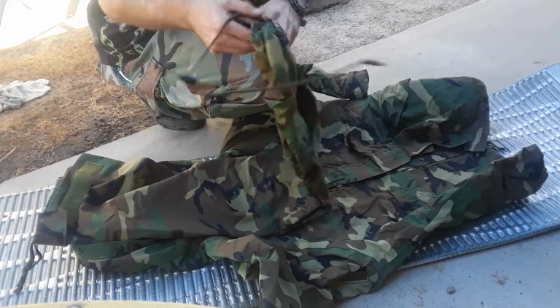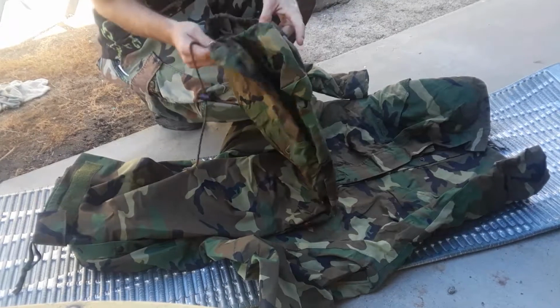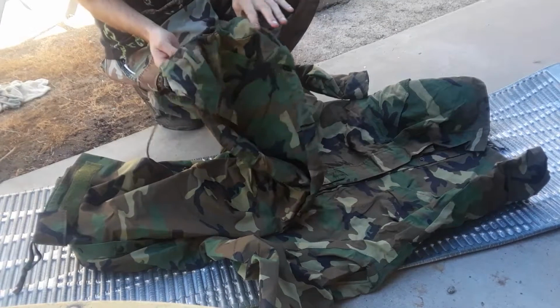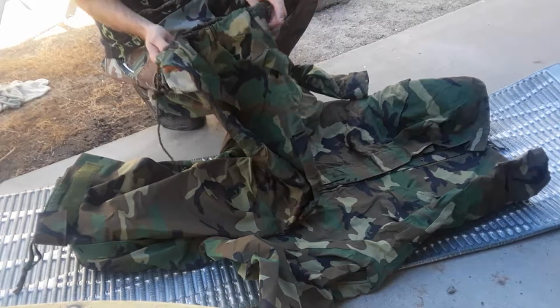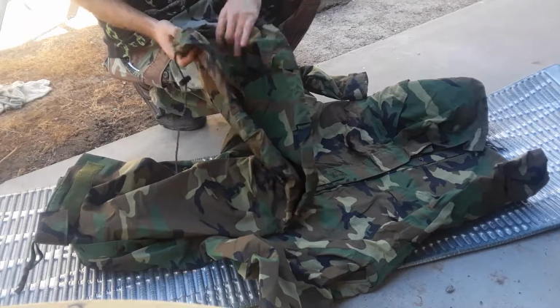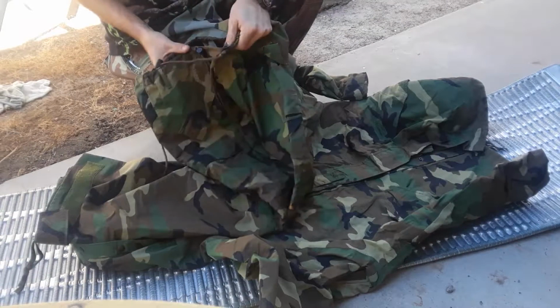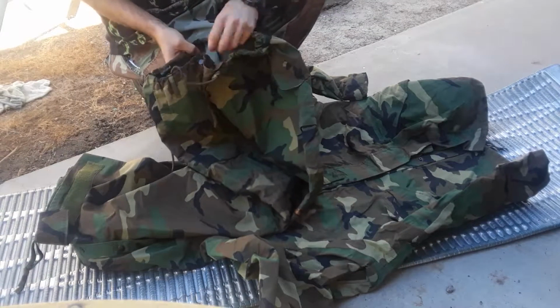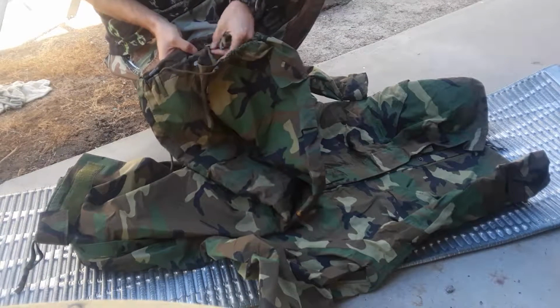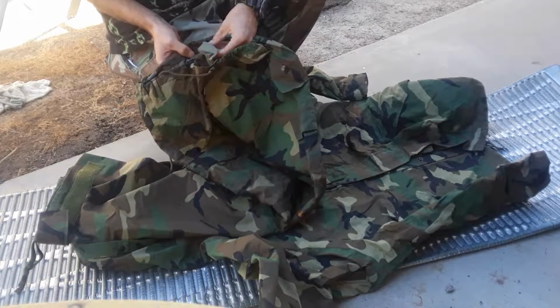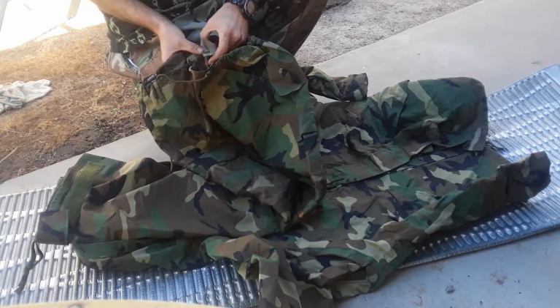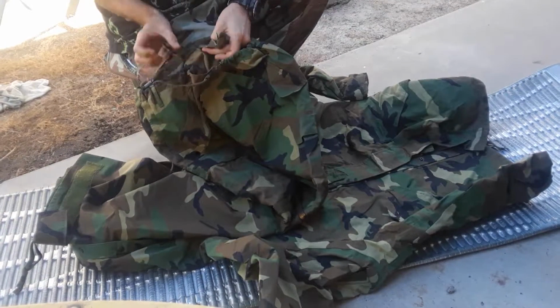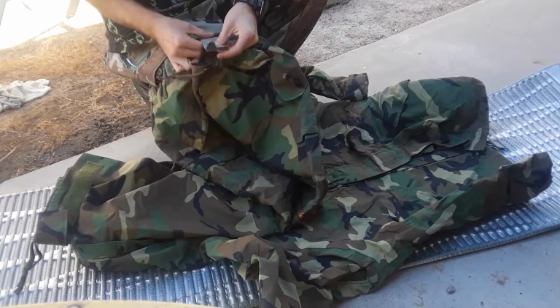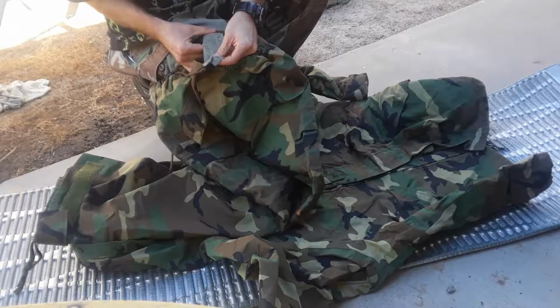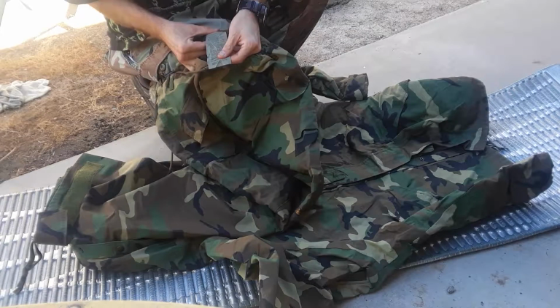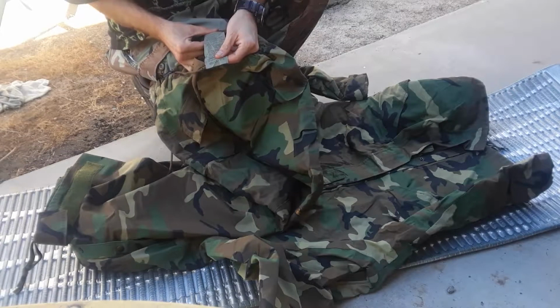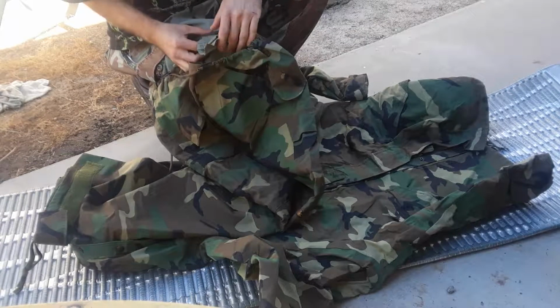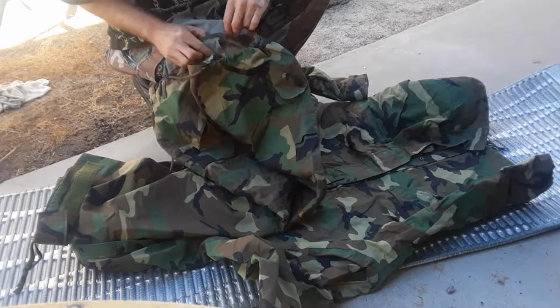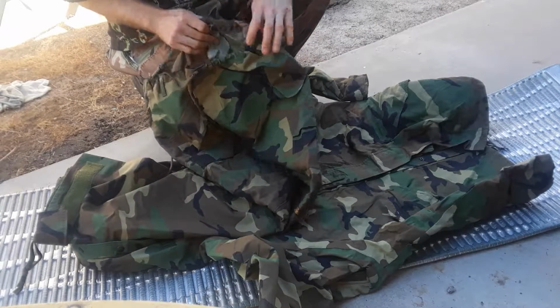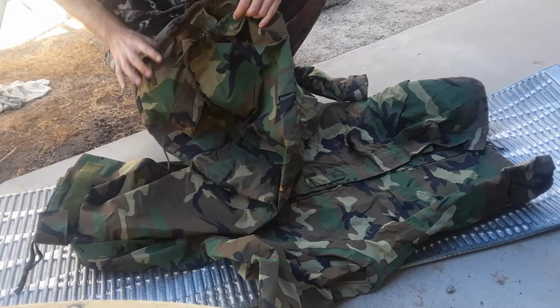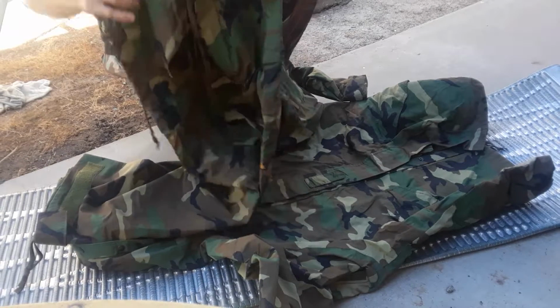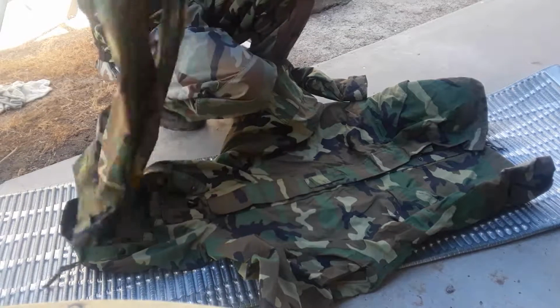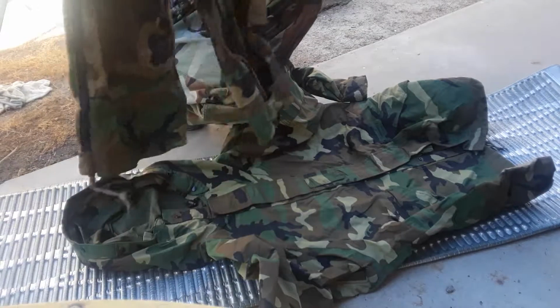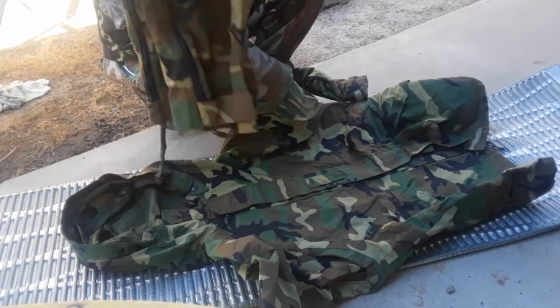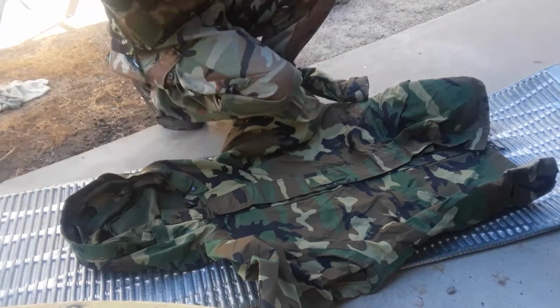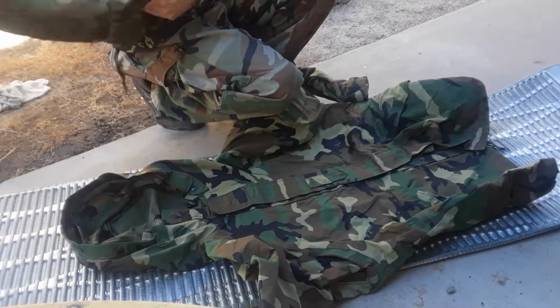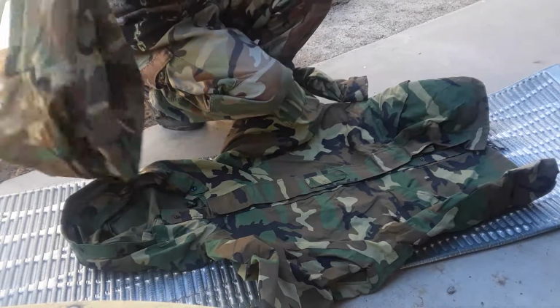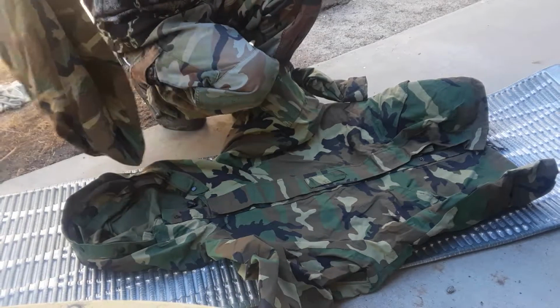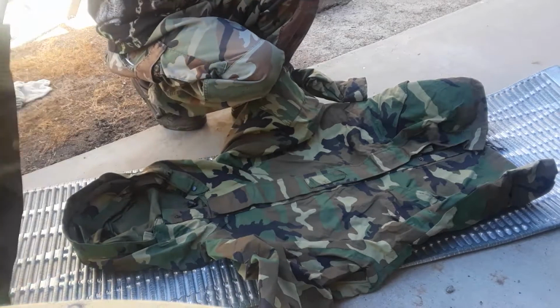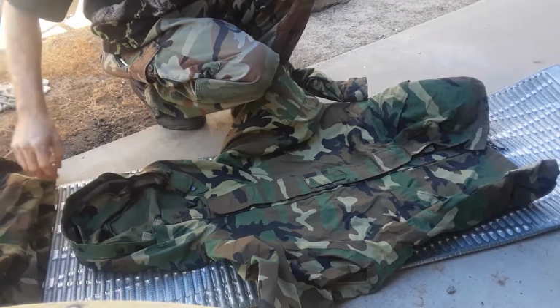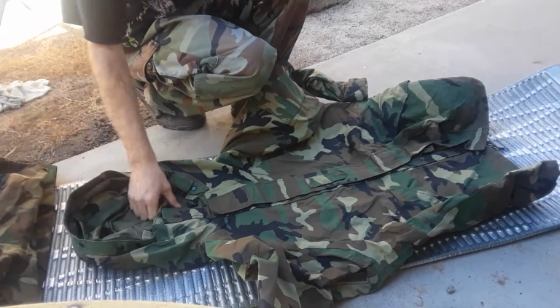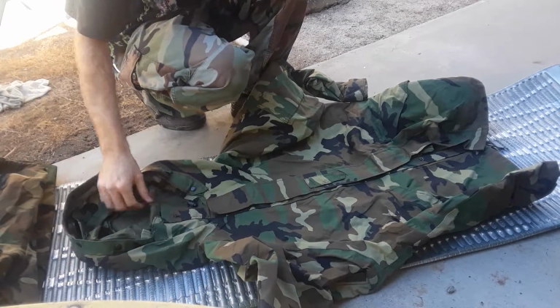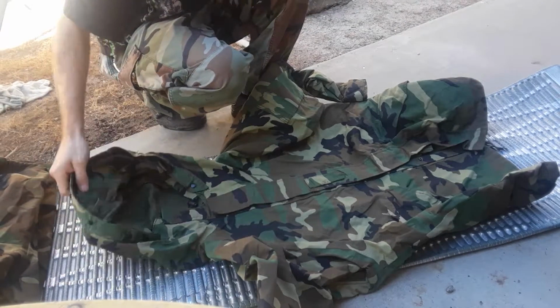These are the water-resistant pants, military pants. Can't really read the label that well, but they're the cortex pants, and this is just the military parka. There are a bunch of videos online about it.